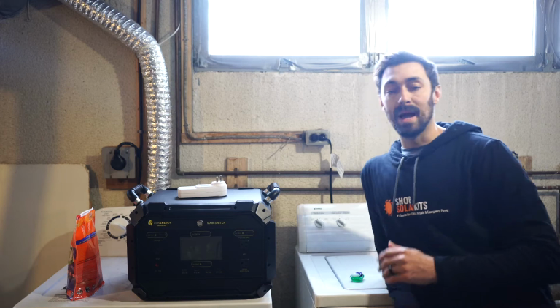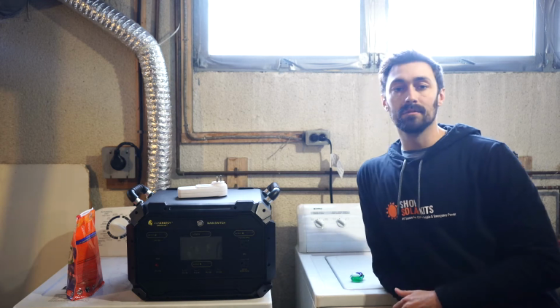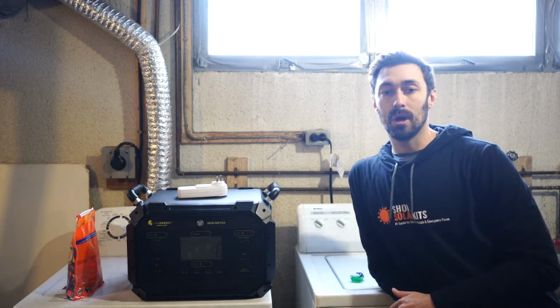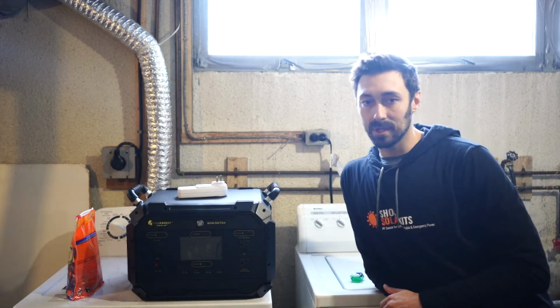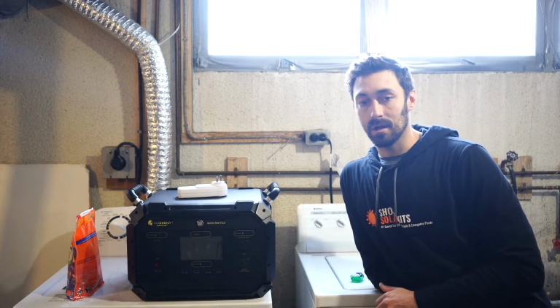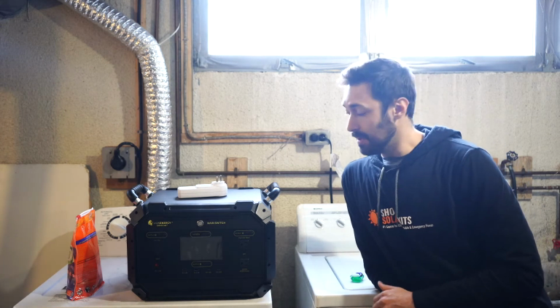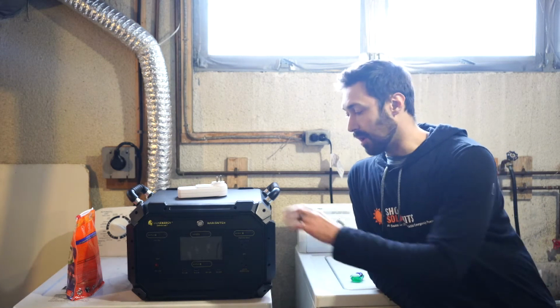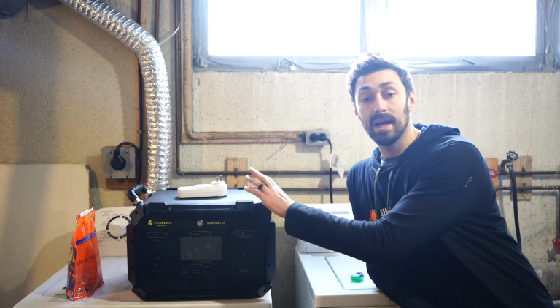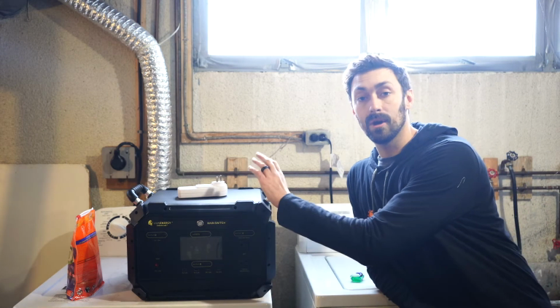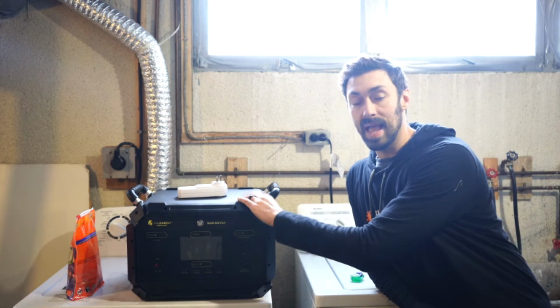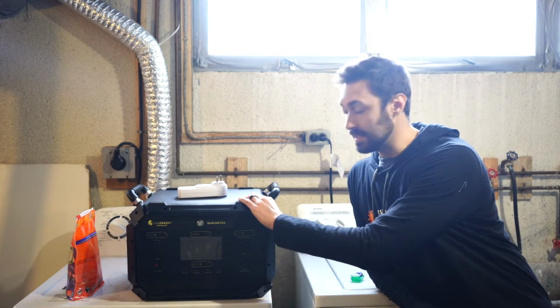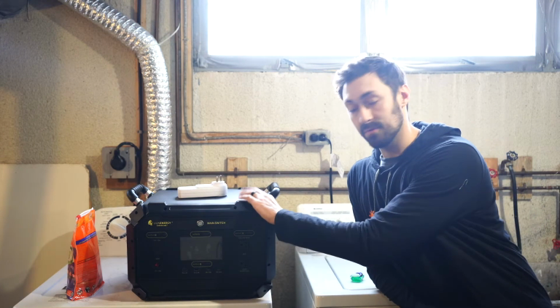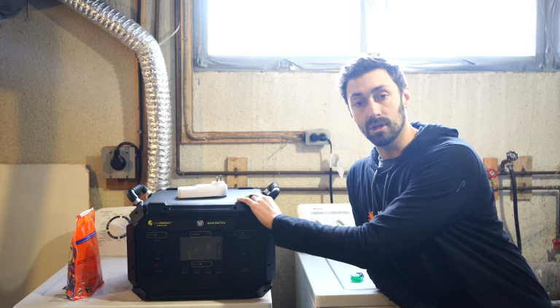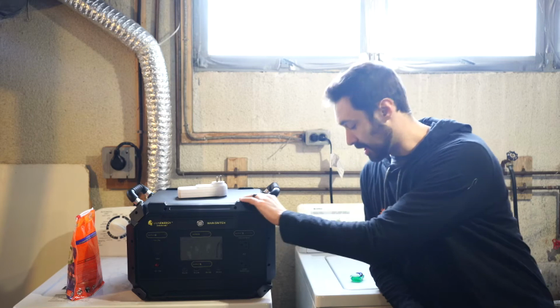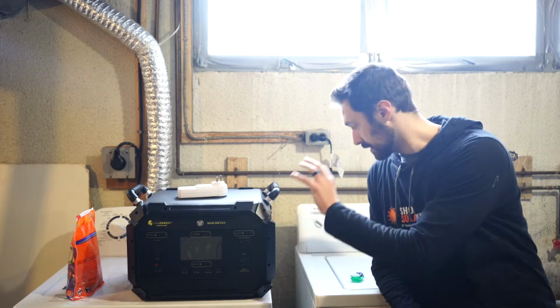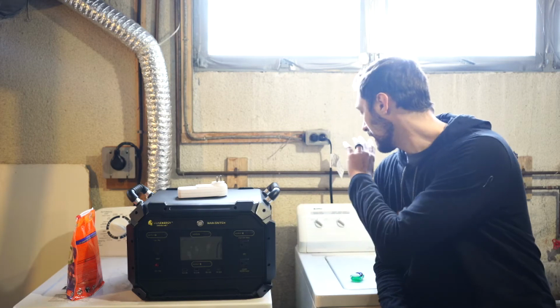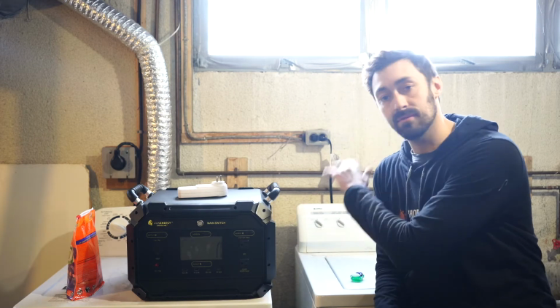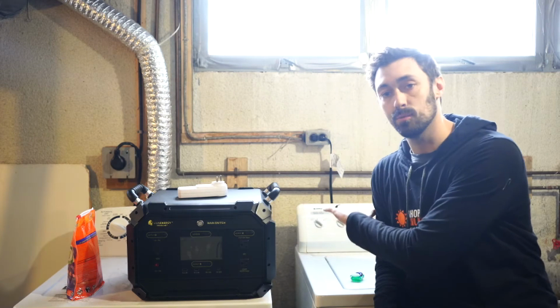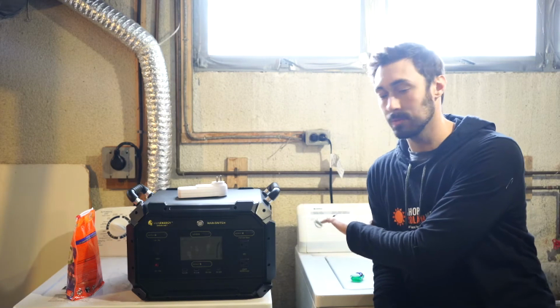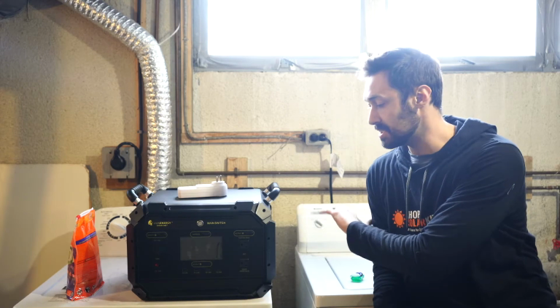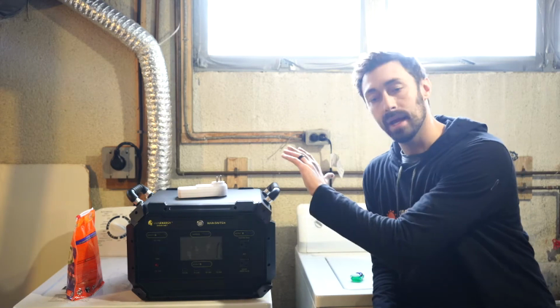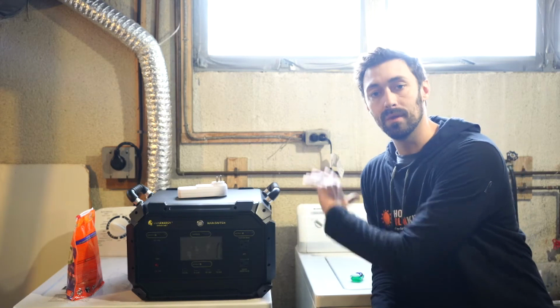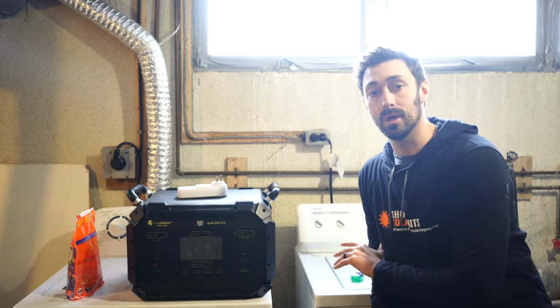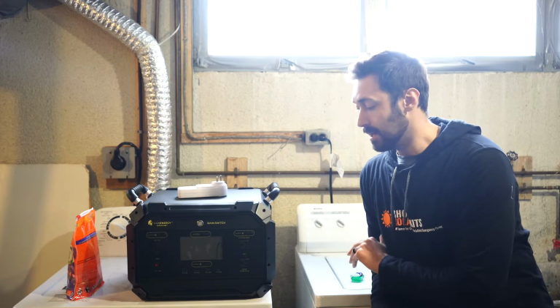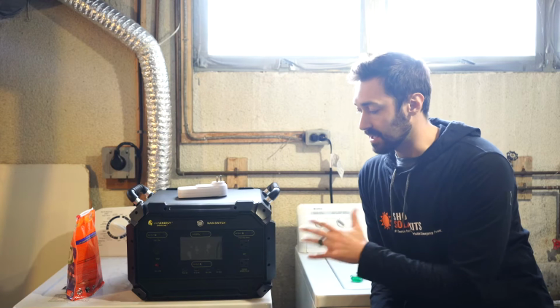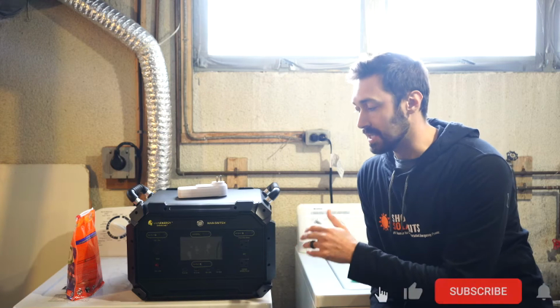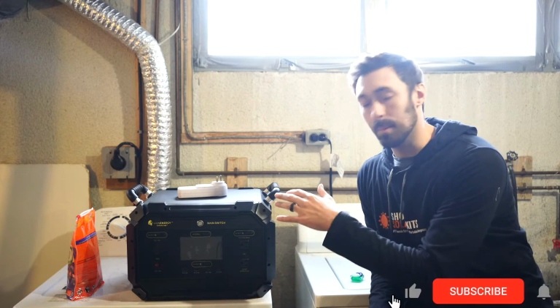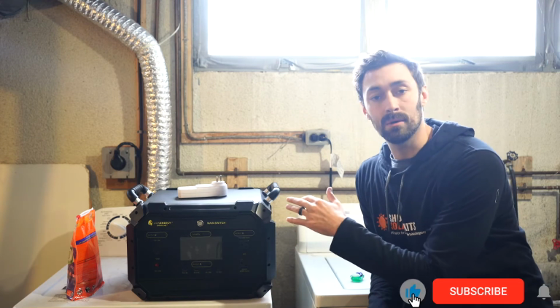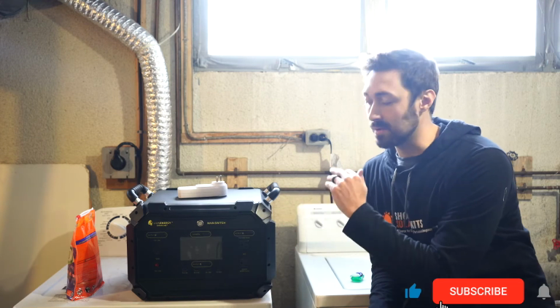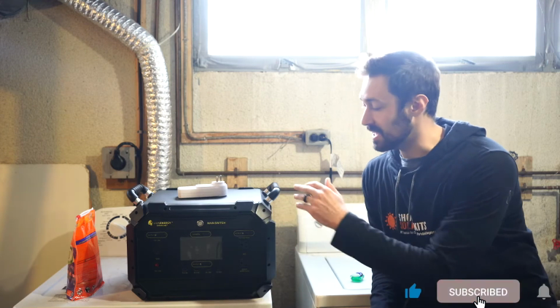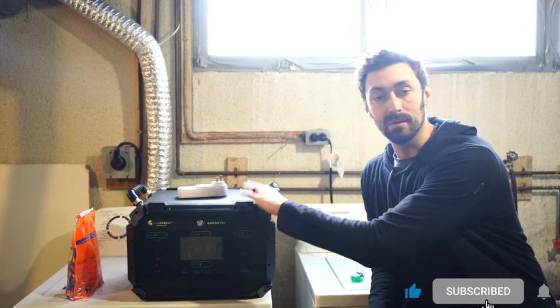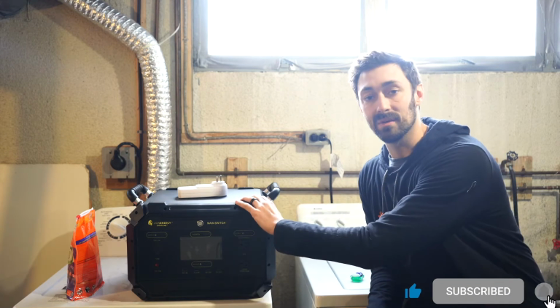Max here from ShopSolarKits.com. We've got the Lion Safari ME. It's fully charged and we're going to plug a full-size washing machine into it and run the full load. We're going to see how much battery power that takes out of the generator.